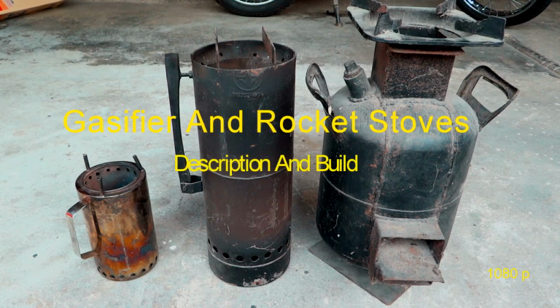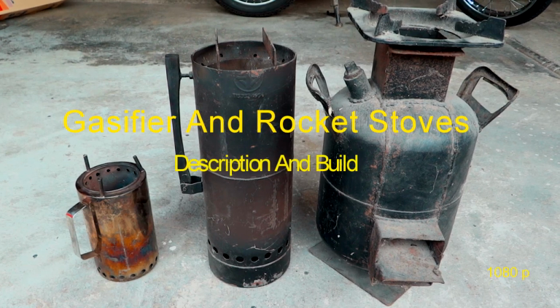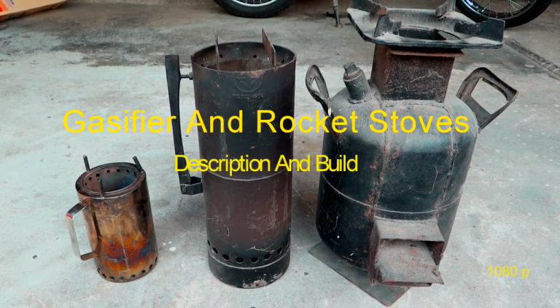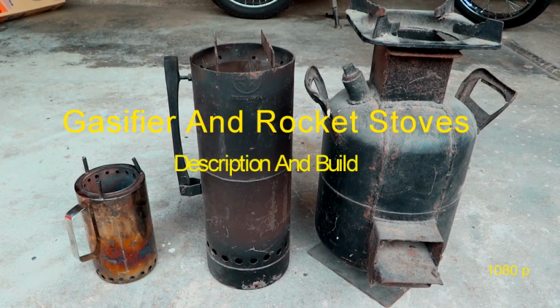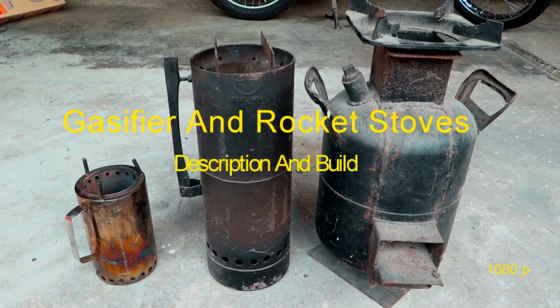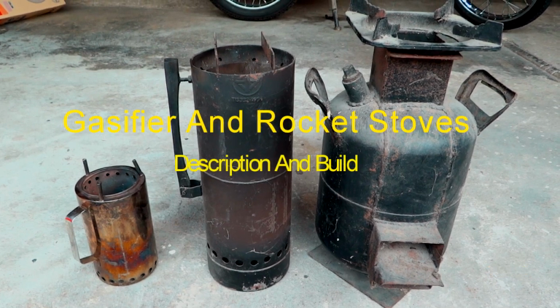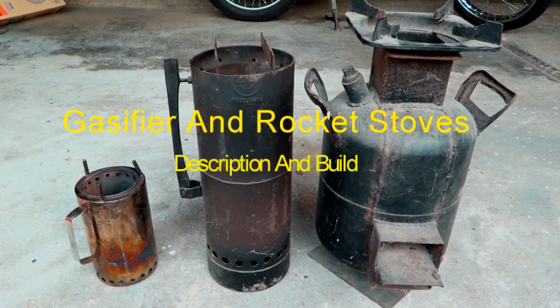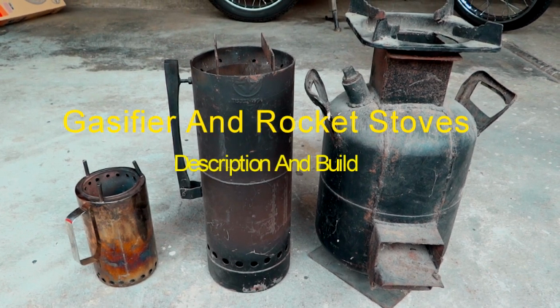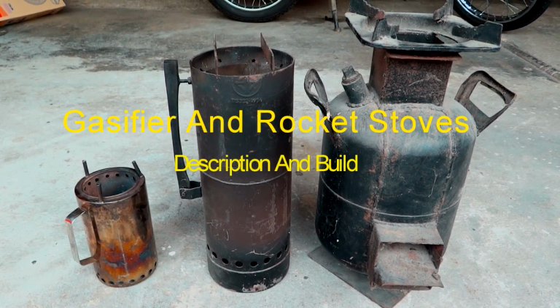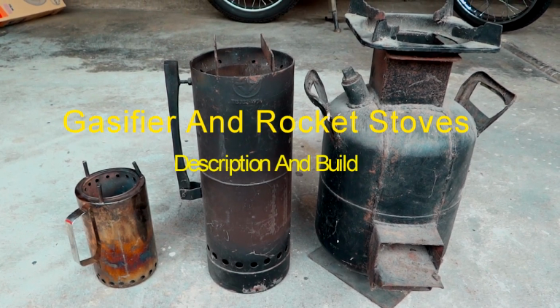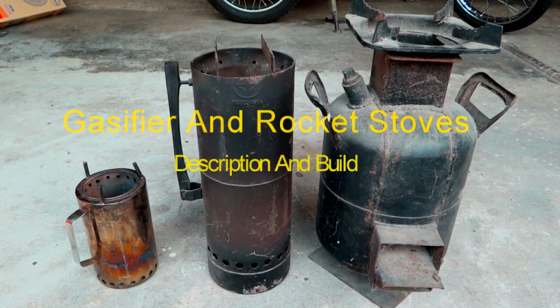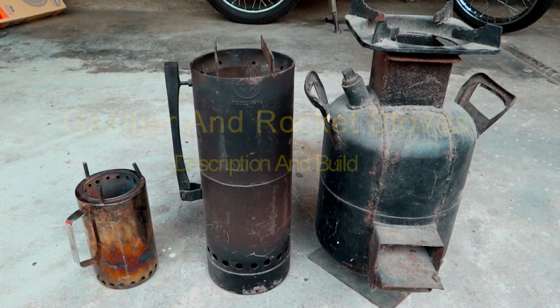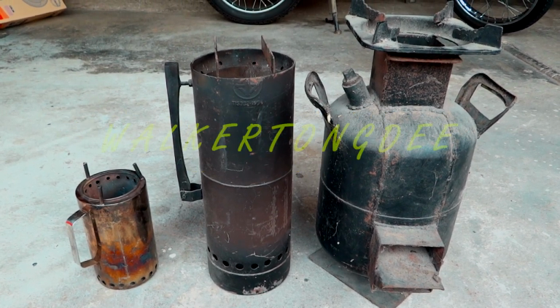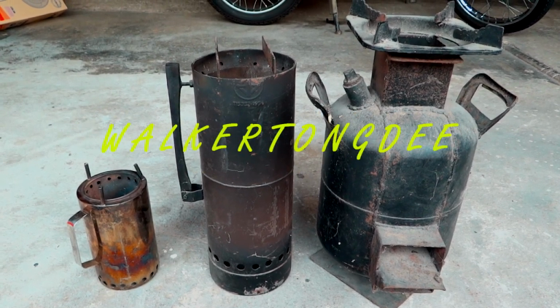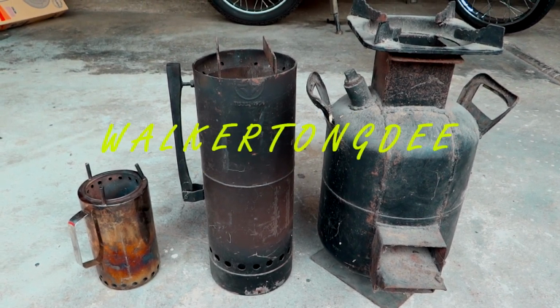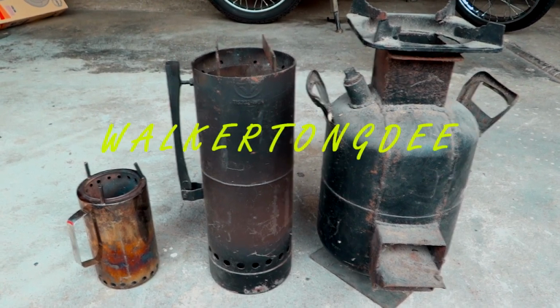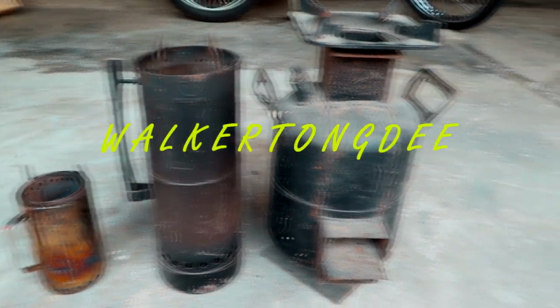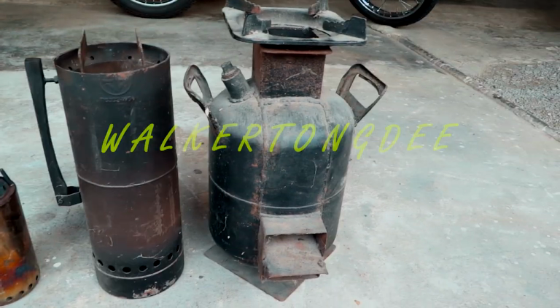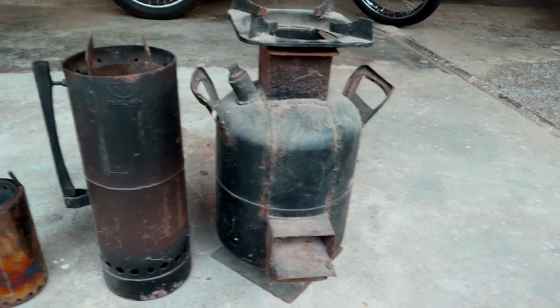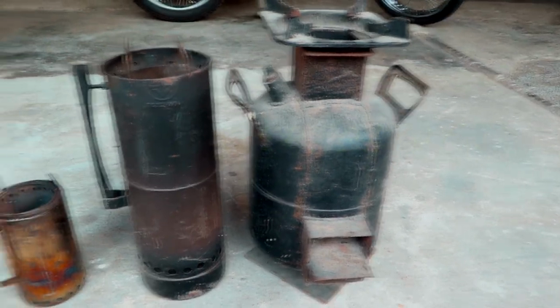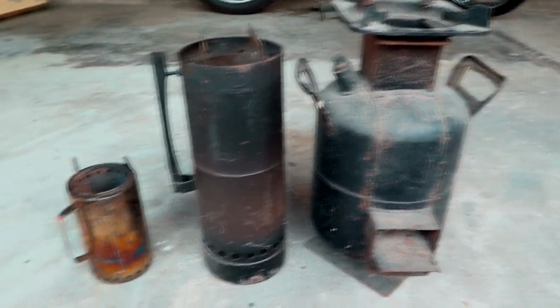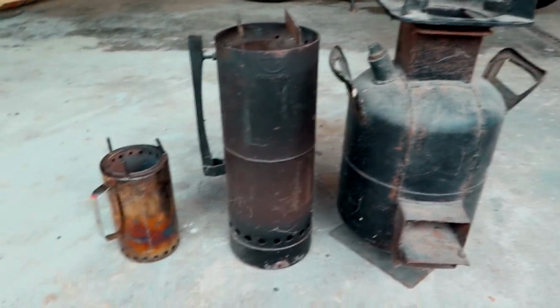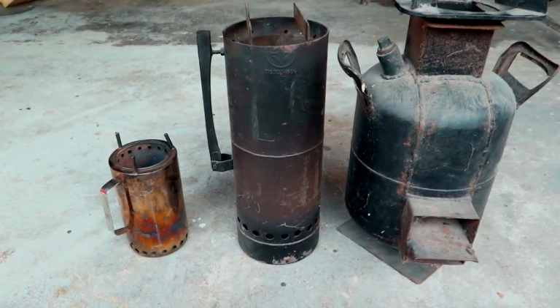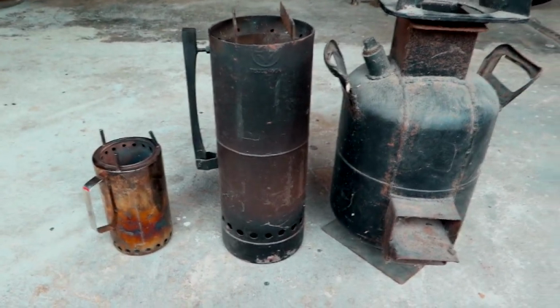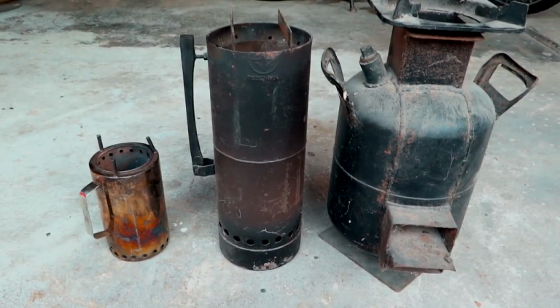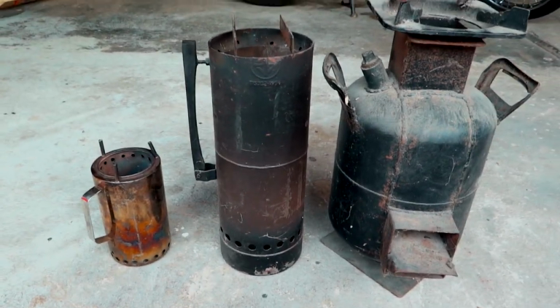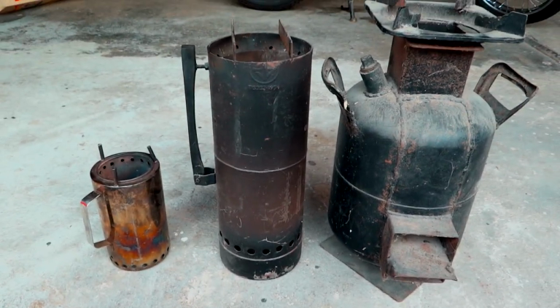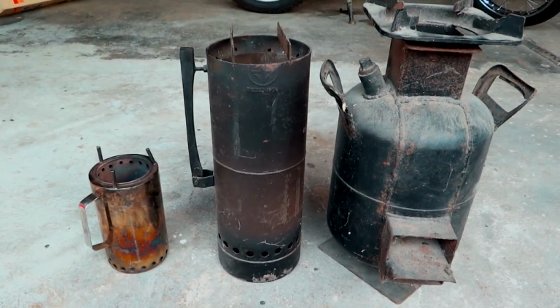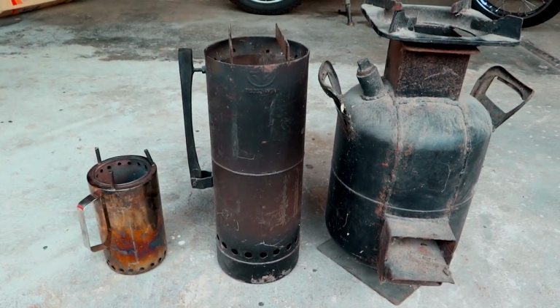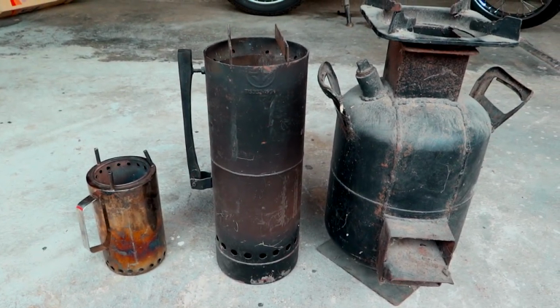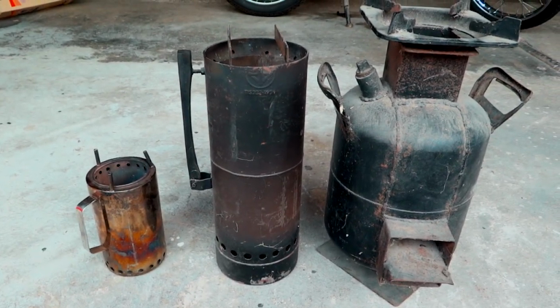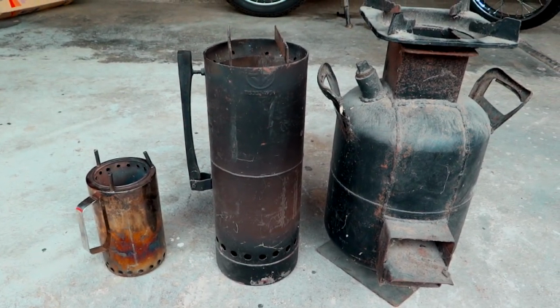Hi there, Sean Walker, Walker TongD TongDbos here. Today we're talking about gas fire stoves and we have one rocket stove. Let me get into gas fire stoves here a little bit.